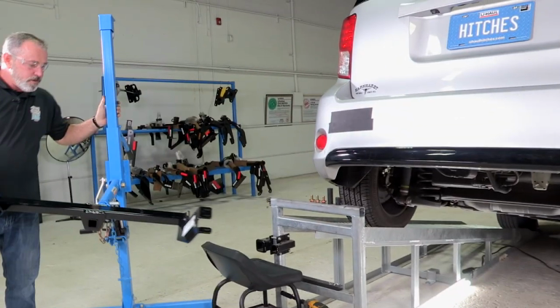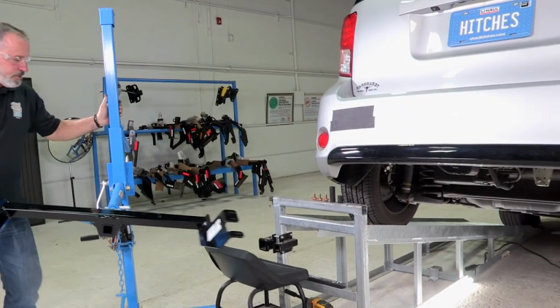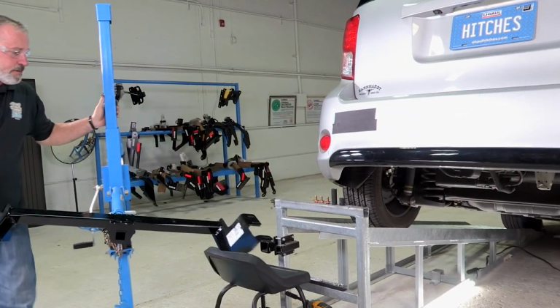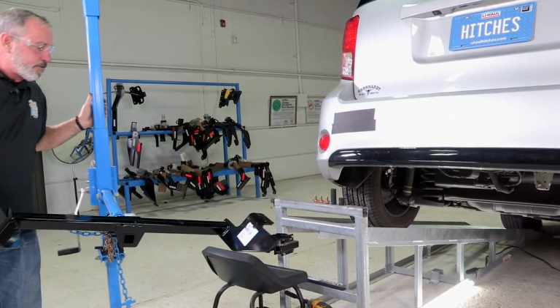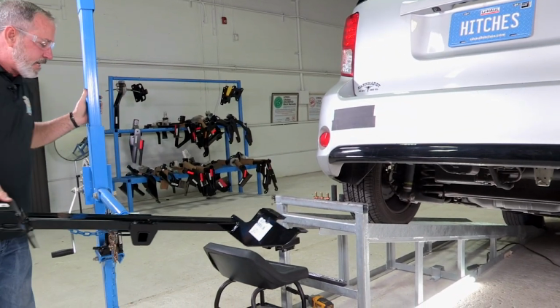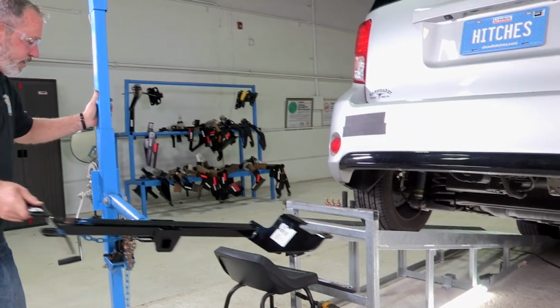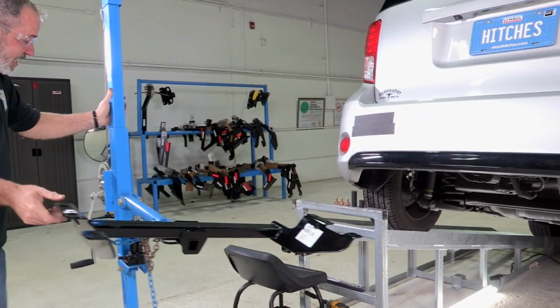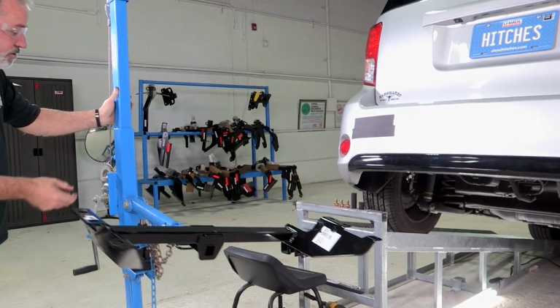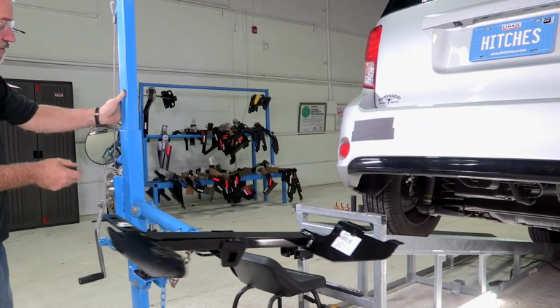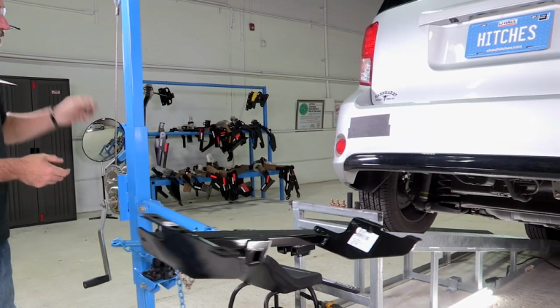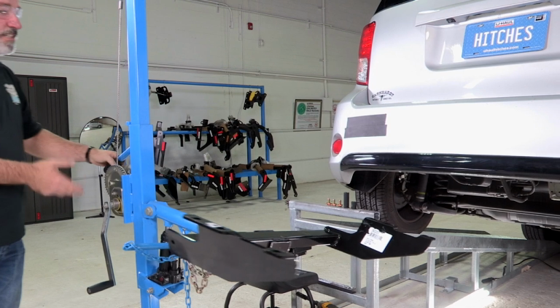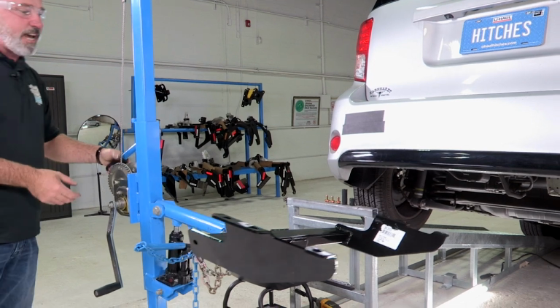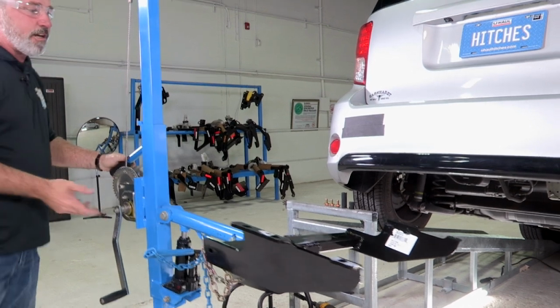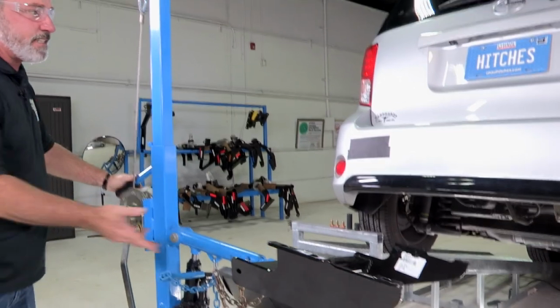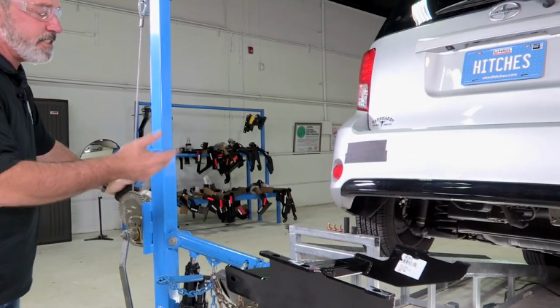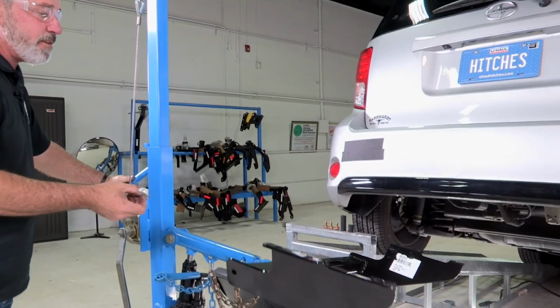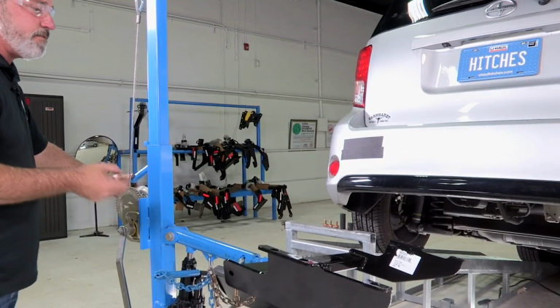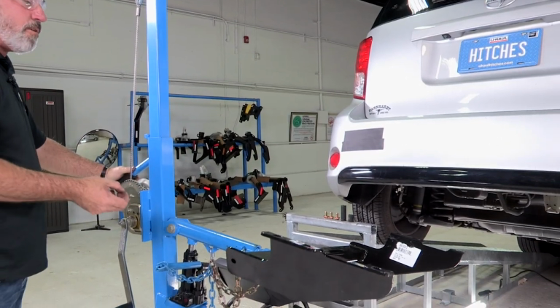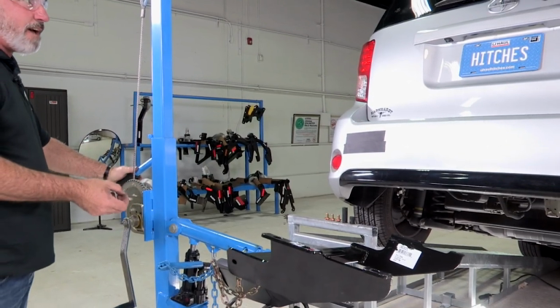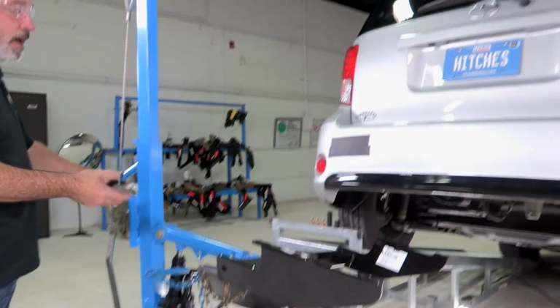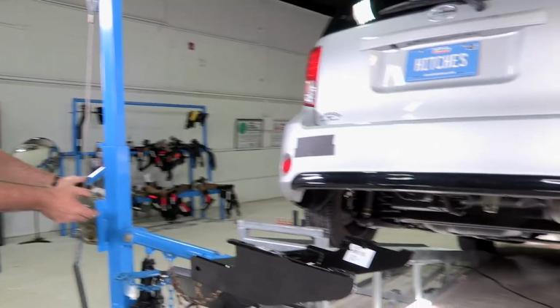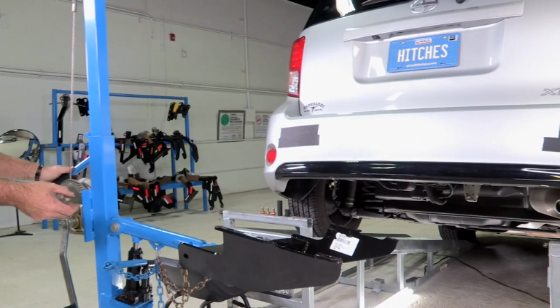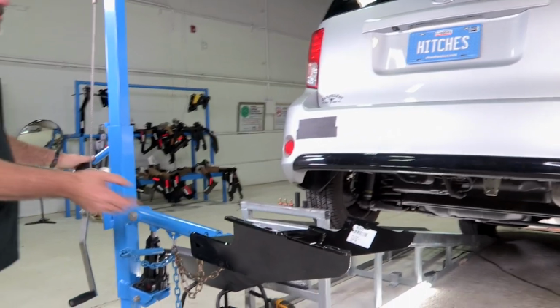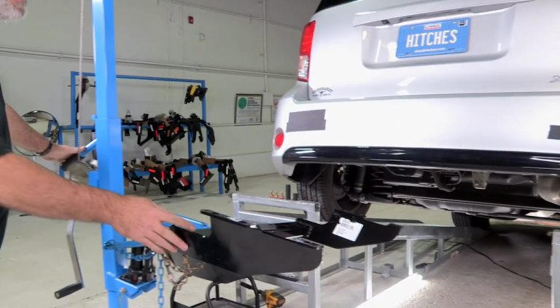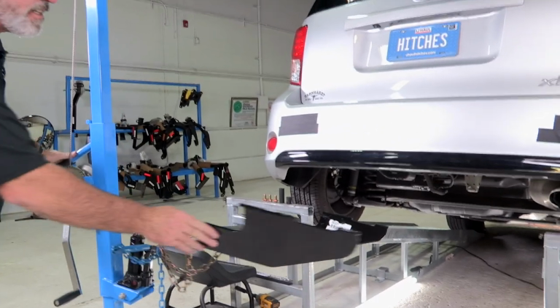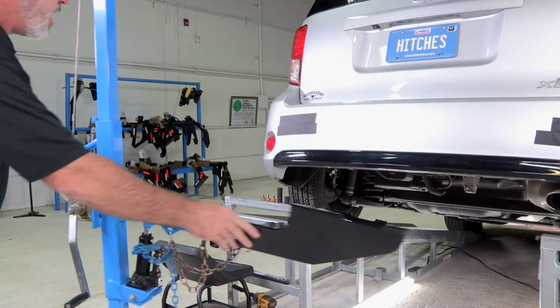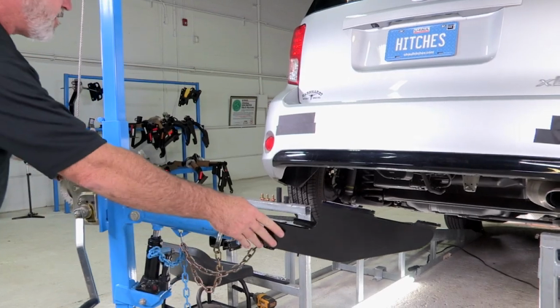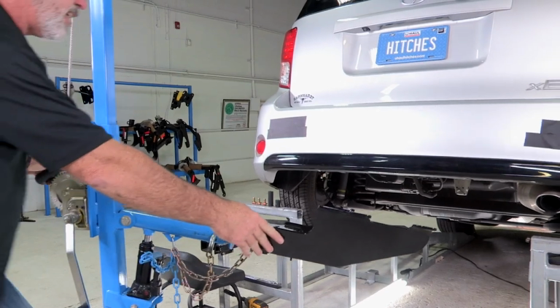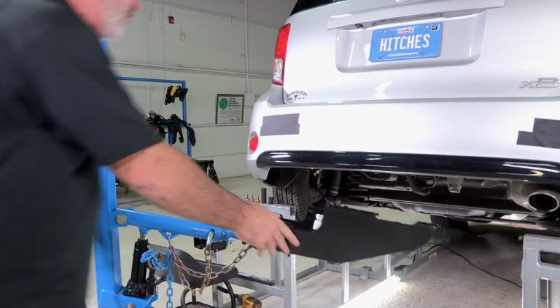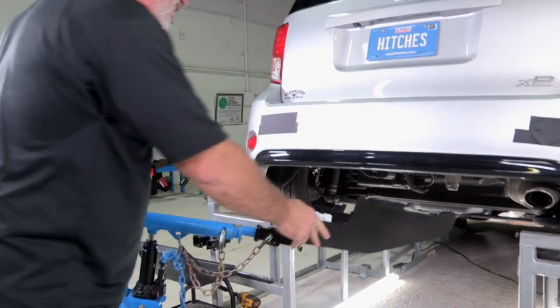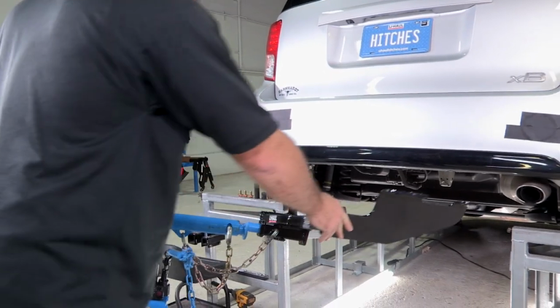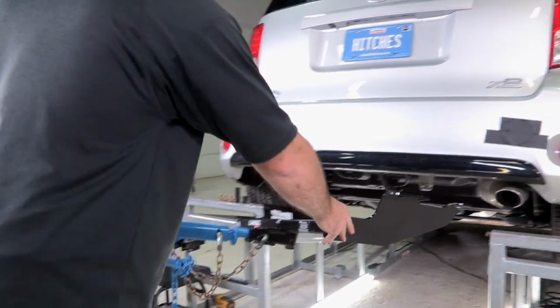Today I'm going to be using an exclusive U-Haul hitch jack to help me get the hitch into place. If you don't have a hitch jack, it's a good idea to get an extra set of hands — they can get a little heavy.